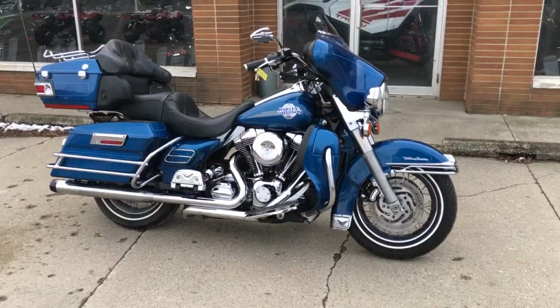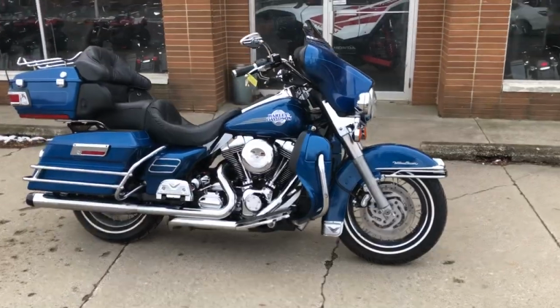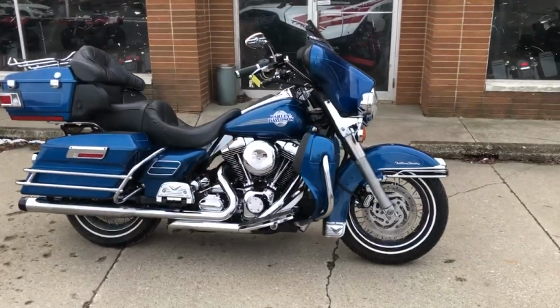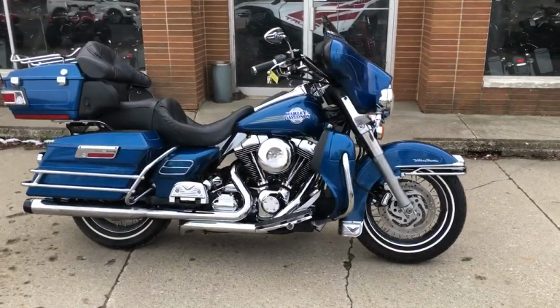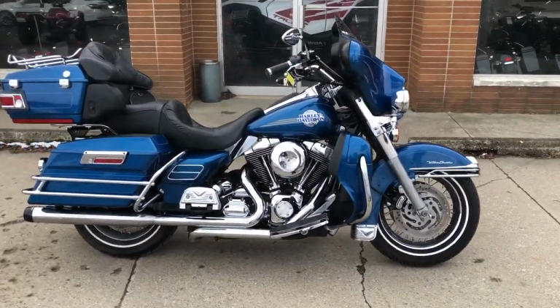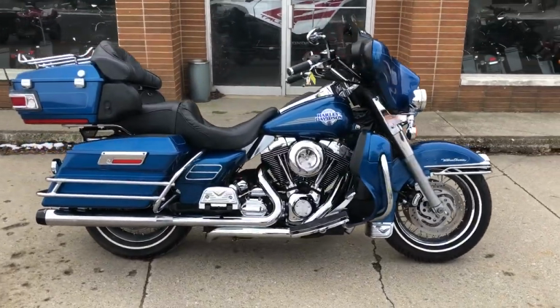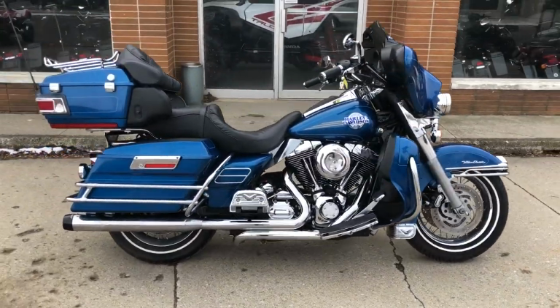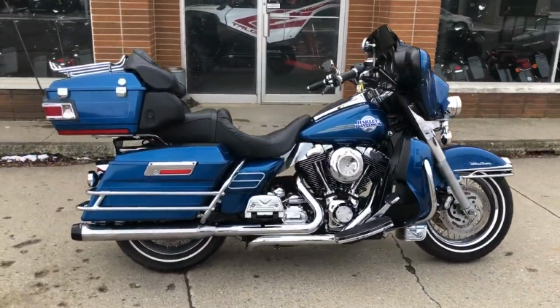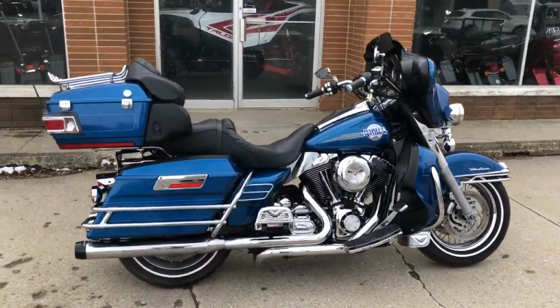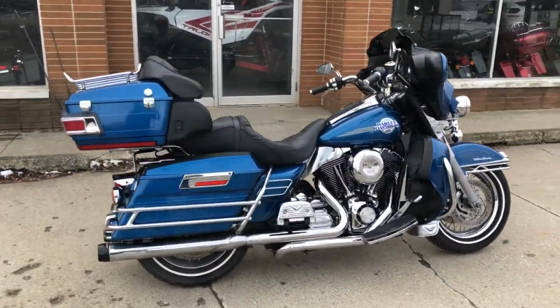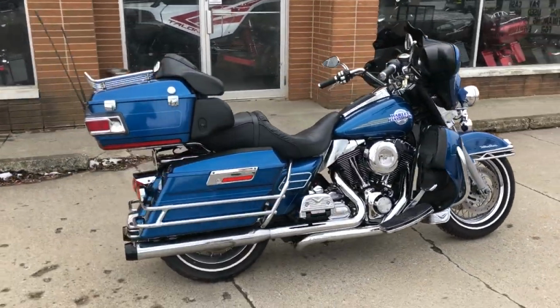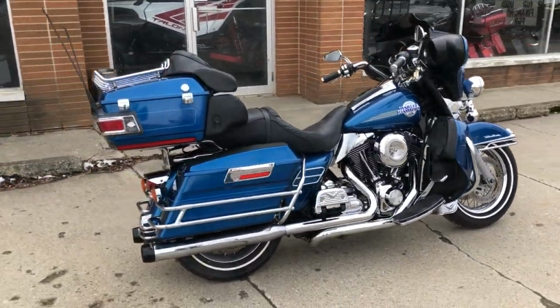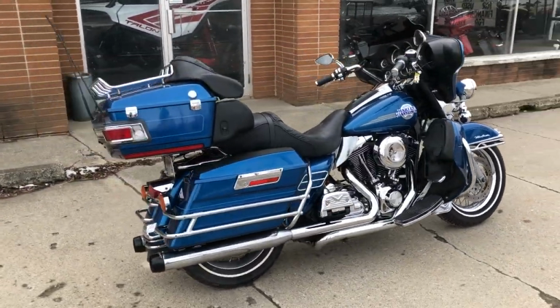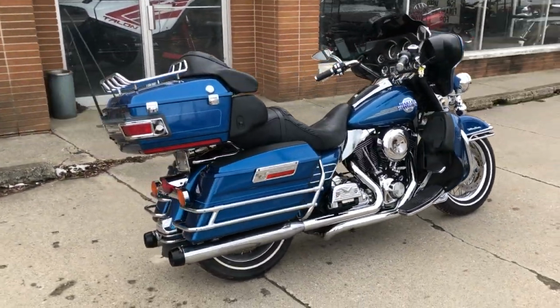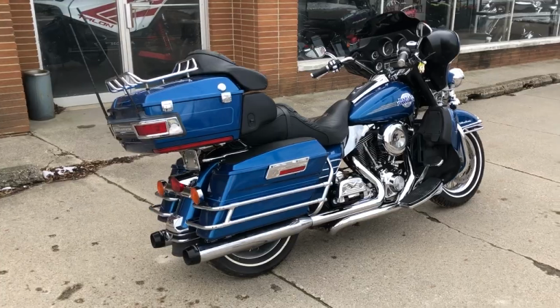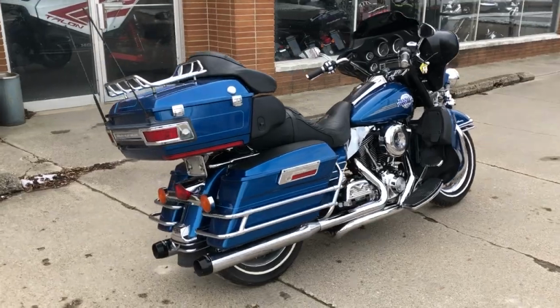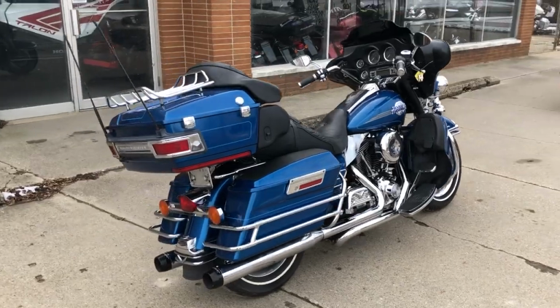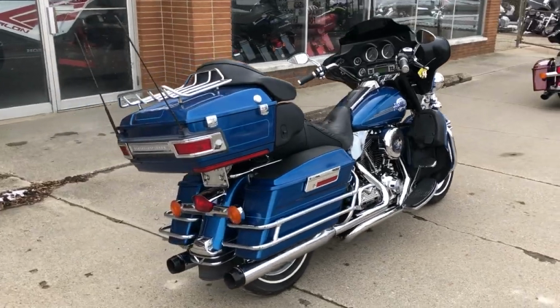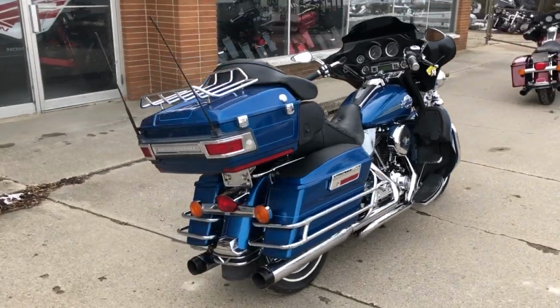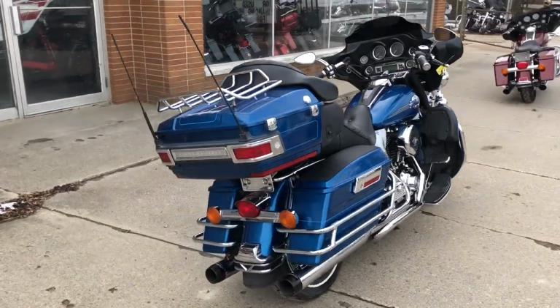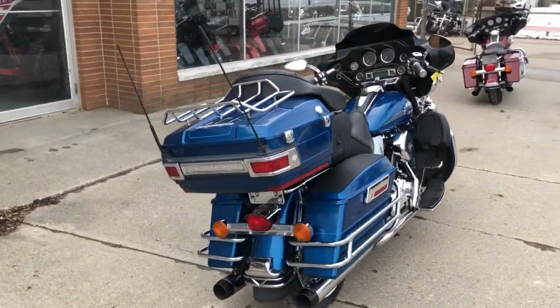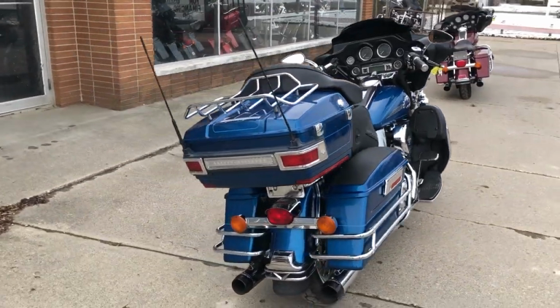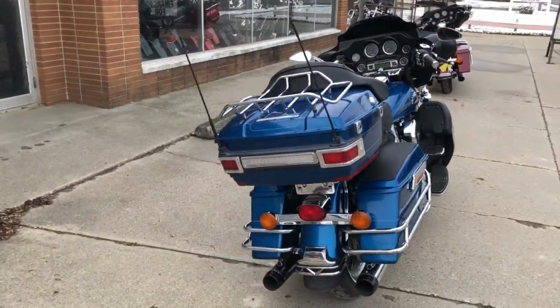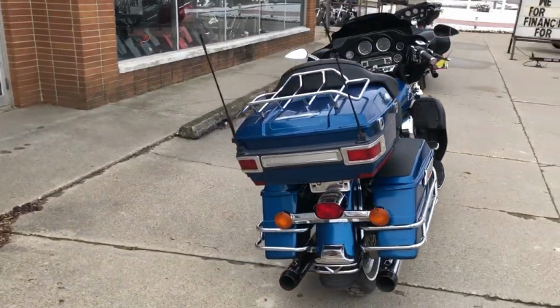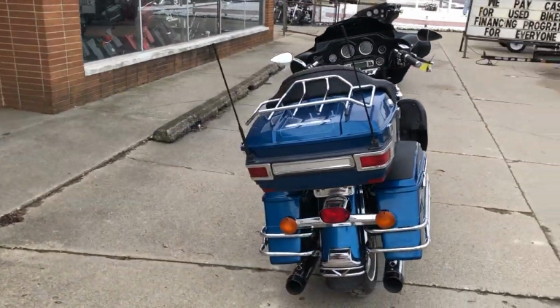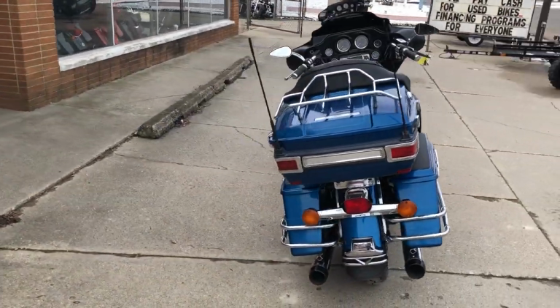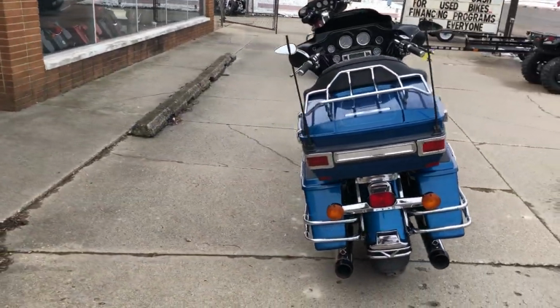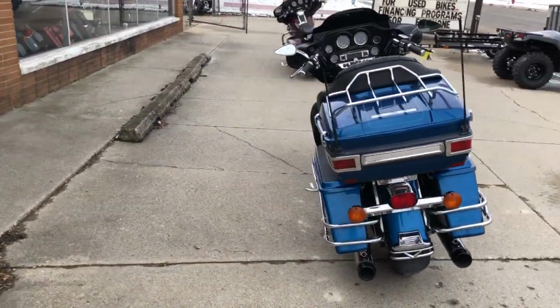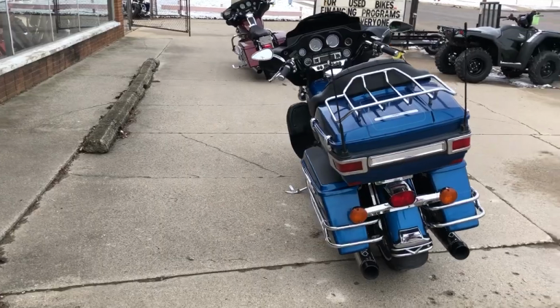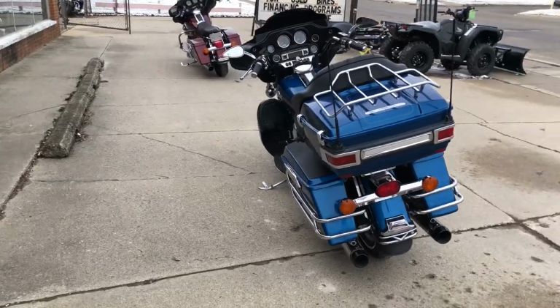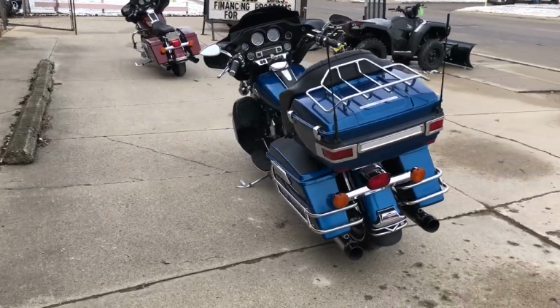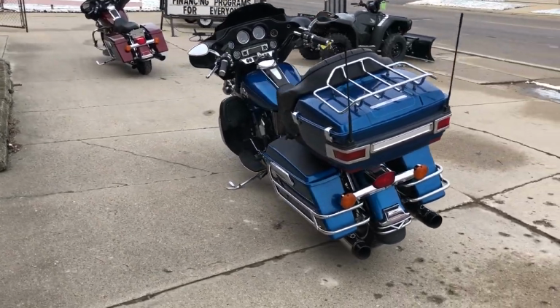Hey guys, it's GooglePowerSports.com here with the used Harley-Davidson Ultra Classic for sale. Sharp bike with chrome-laced wheels, white wall tires, and the Vance & Hines exhaust that sounds great.